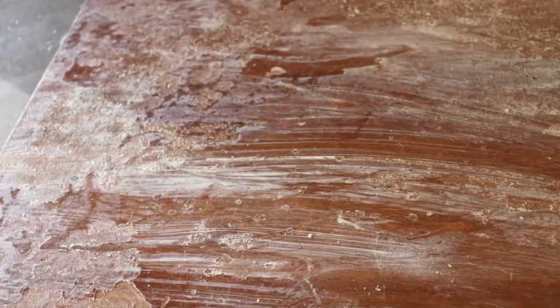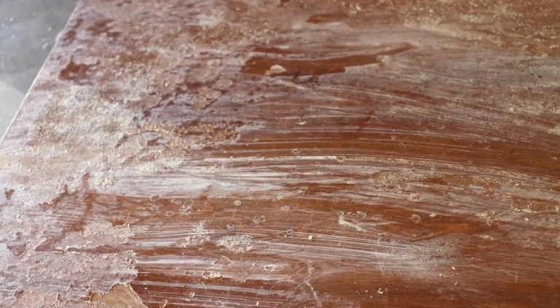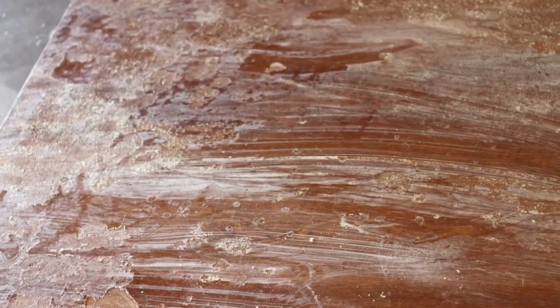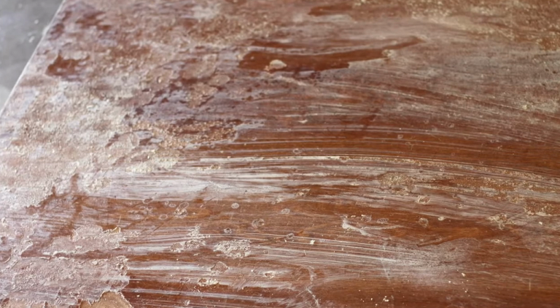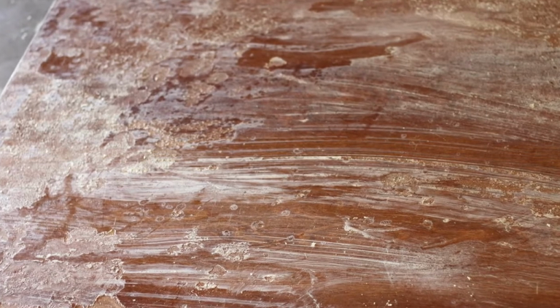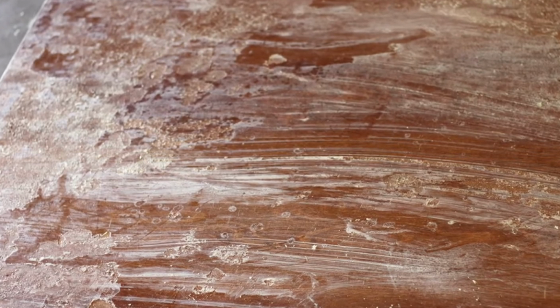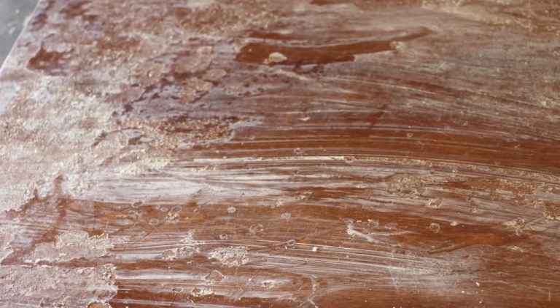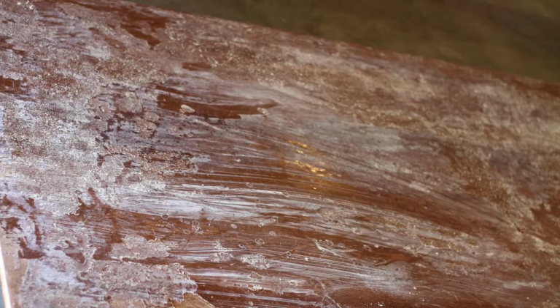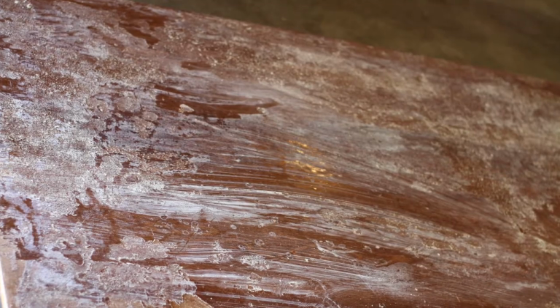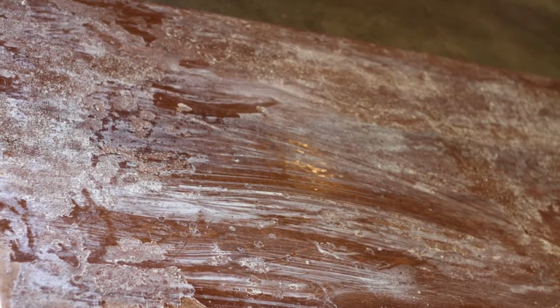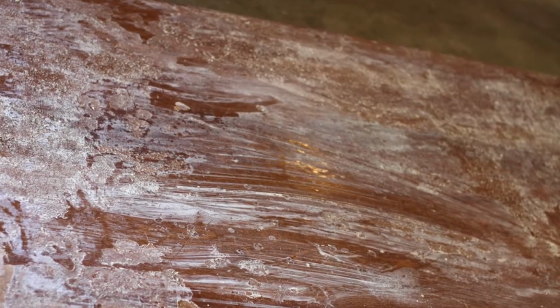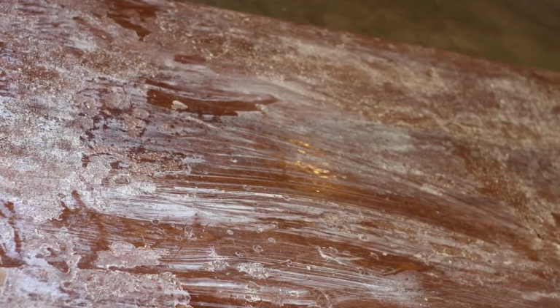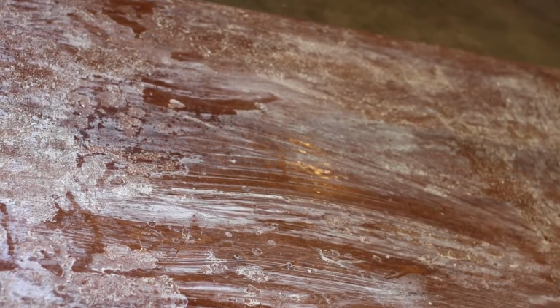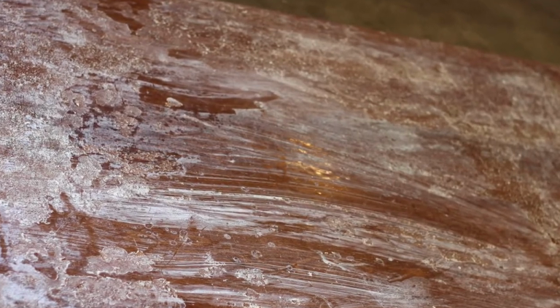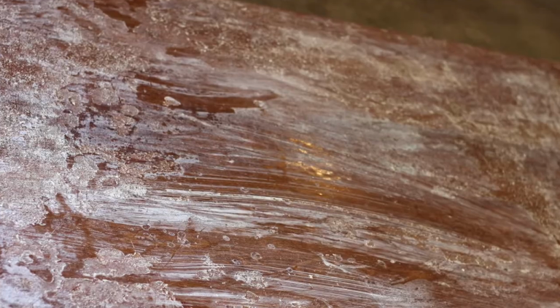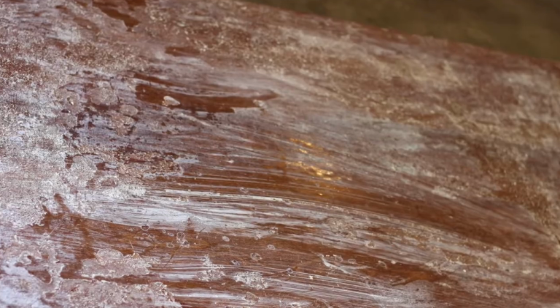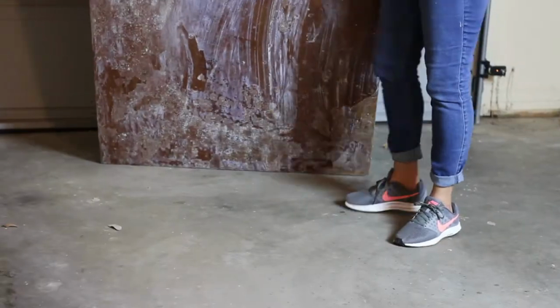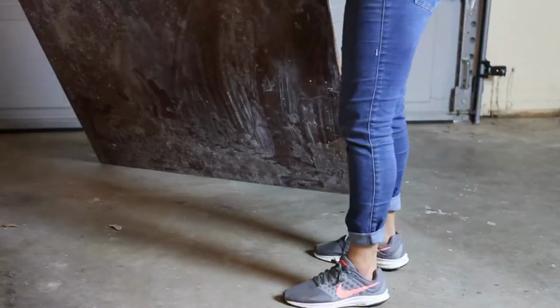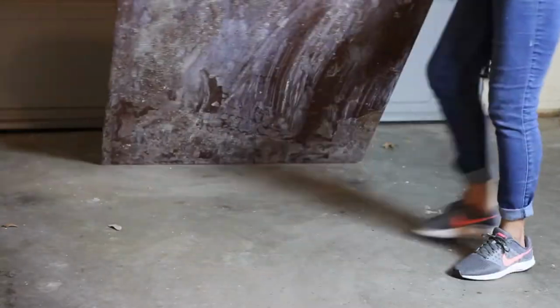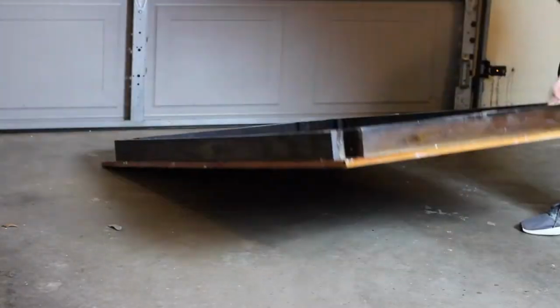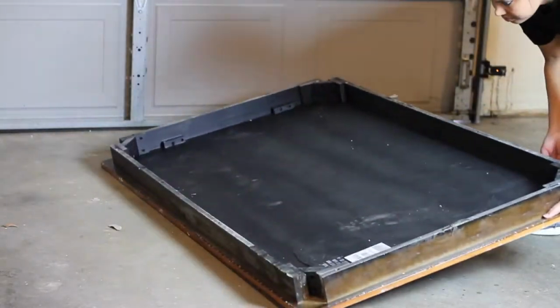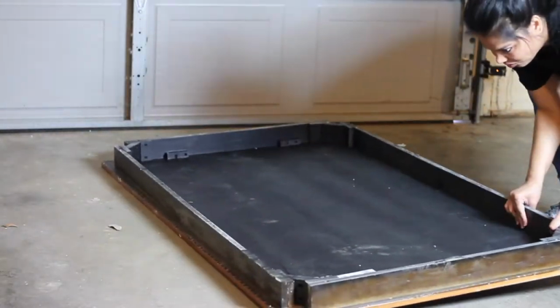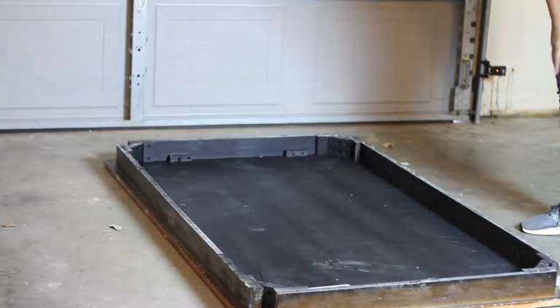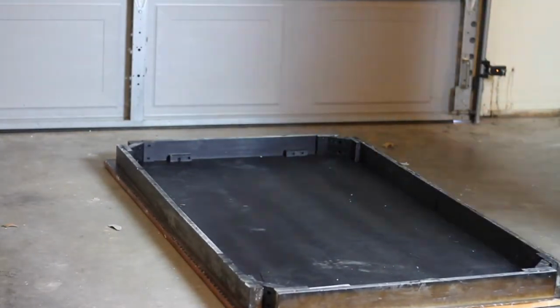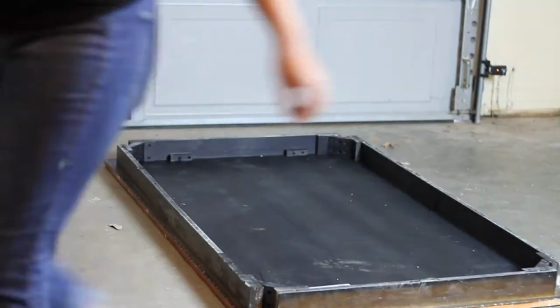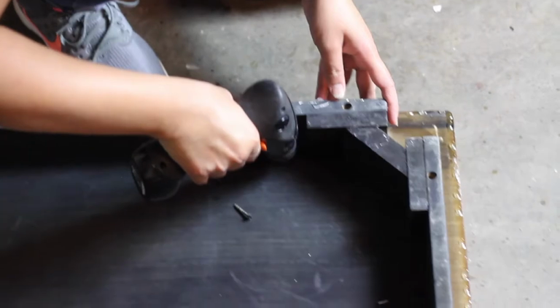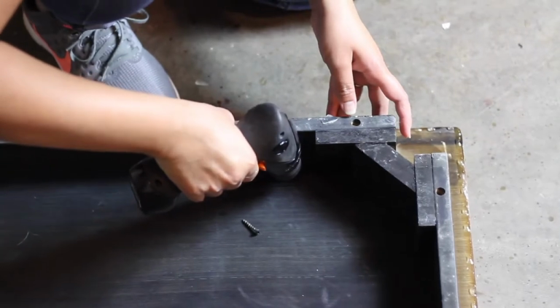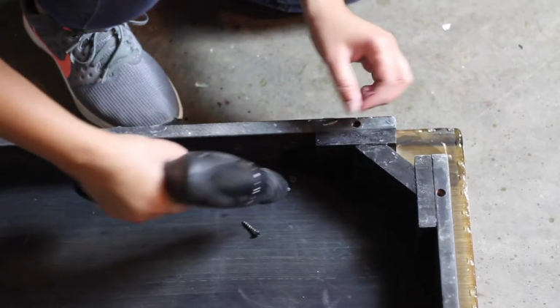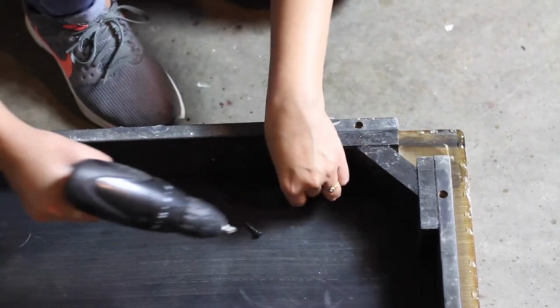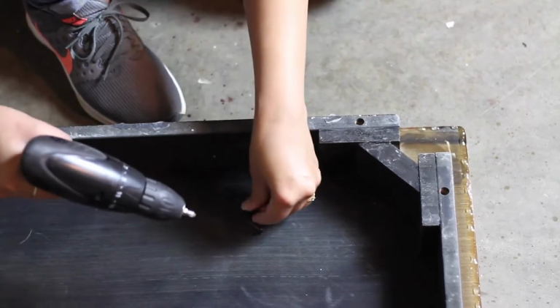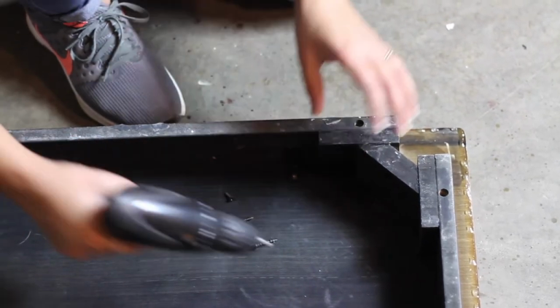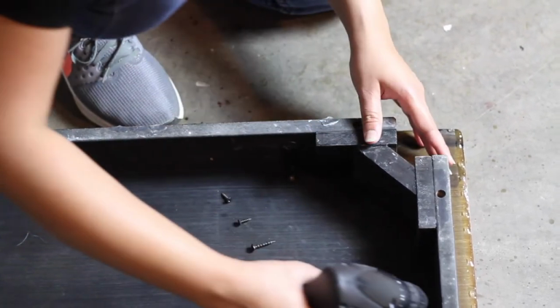The entire stripping process was so time consuming that I planned to replace the tabletop with the same size plywood. Unfortunately, I couldn't remove the tabletop either because it was so tightly glued.